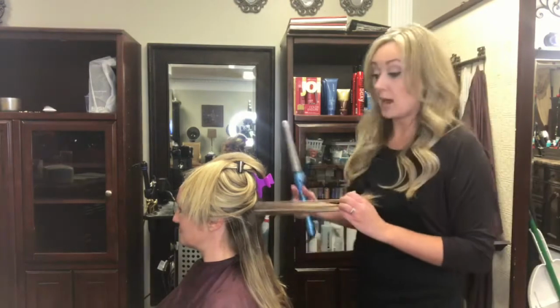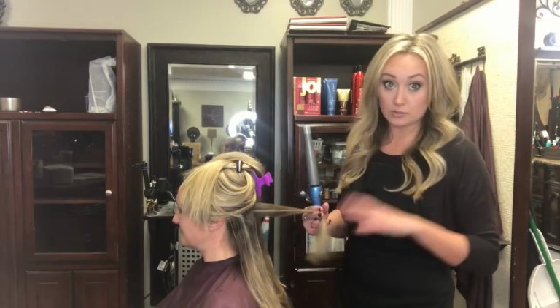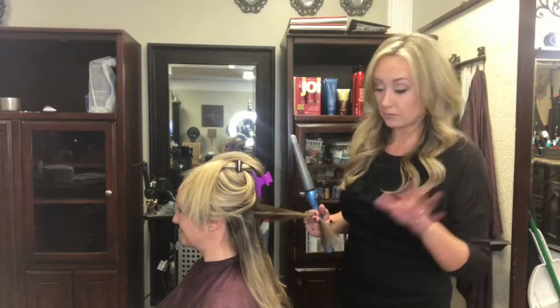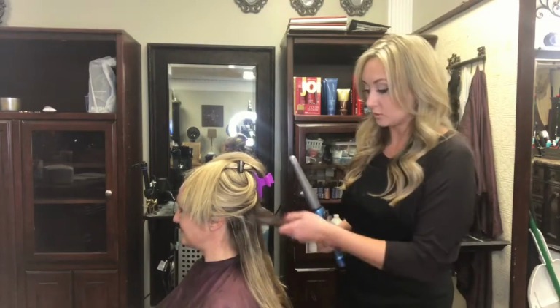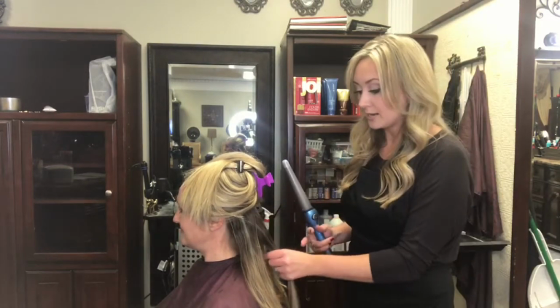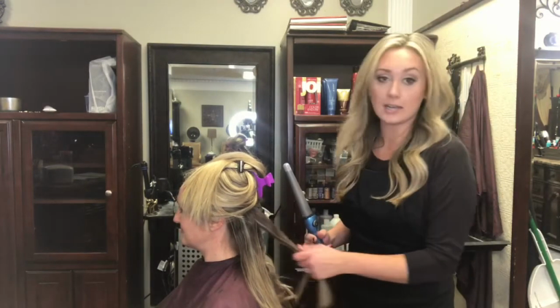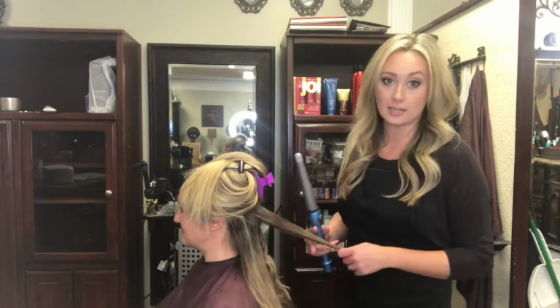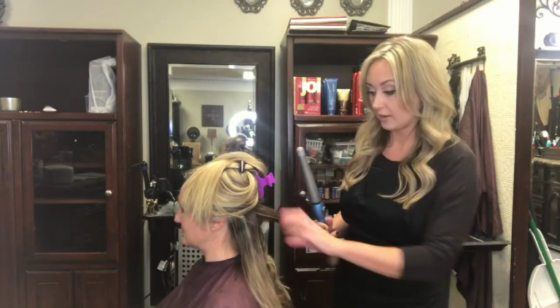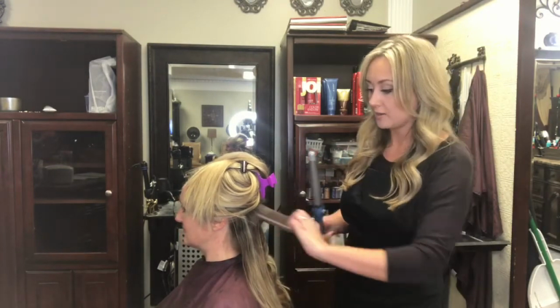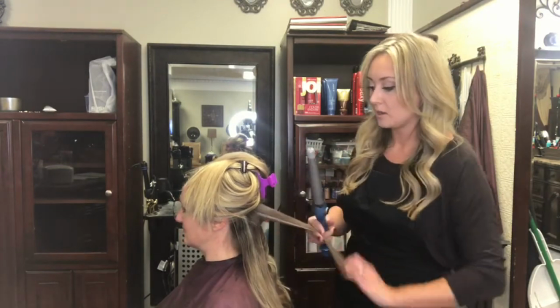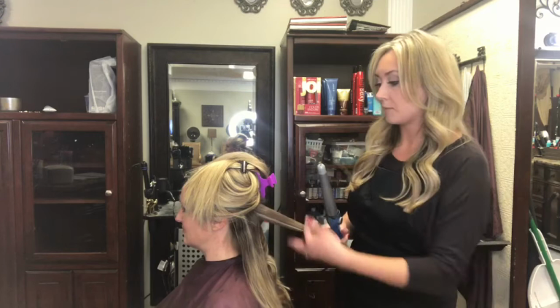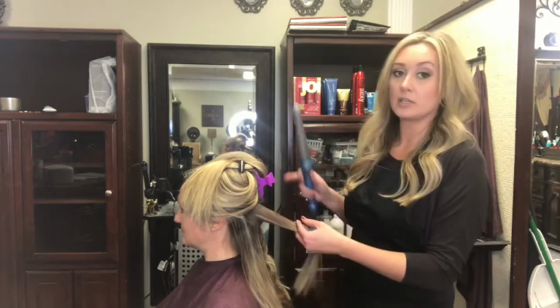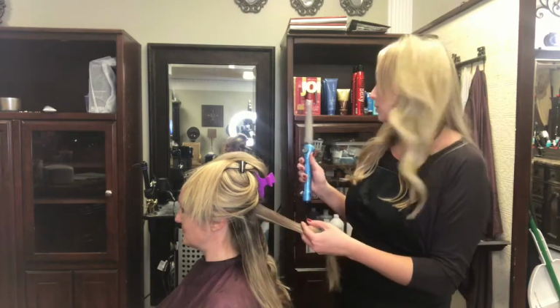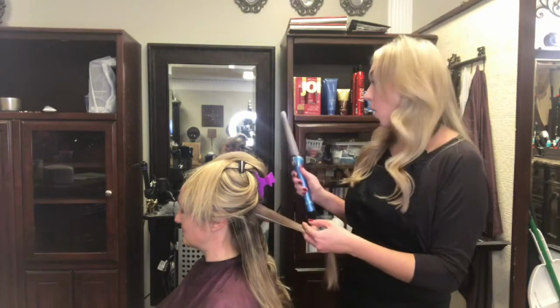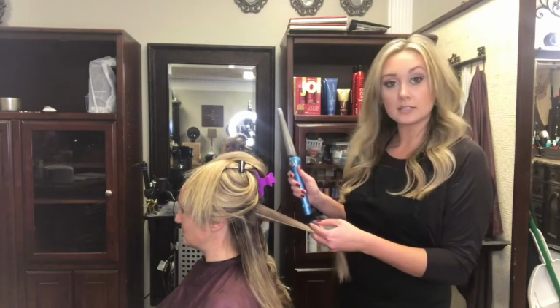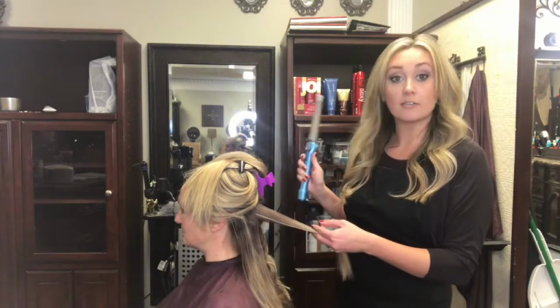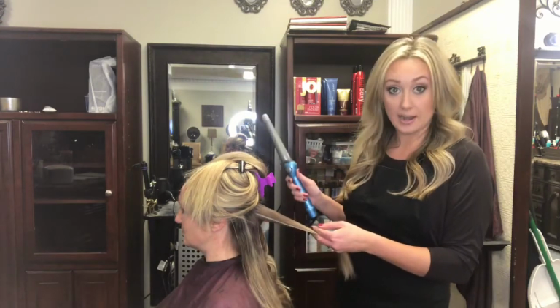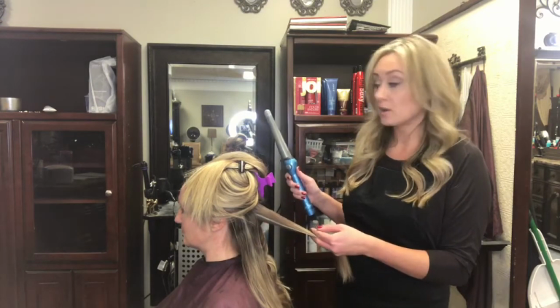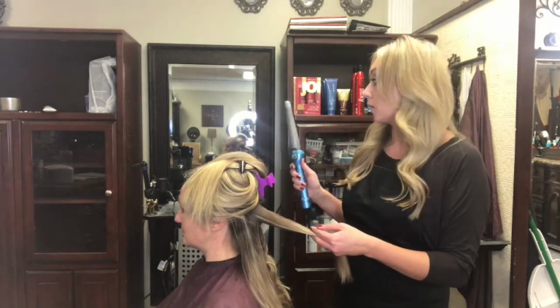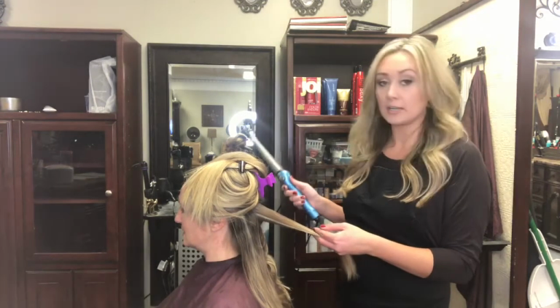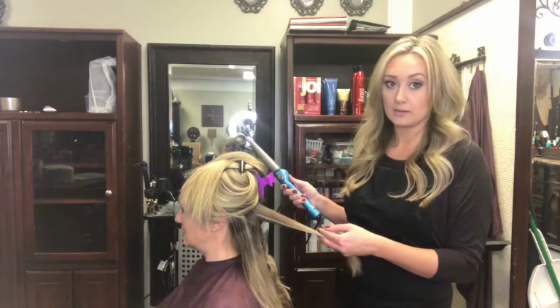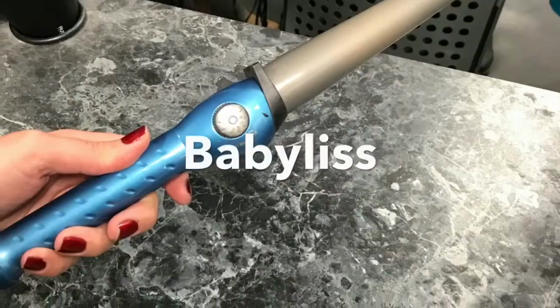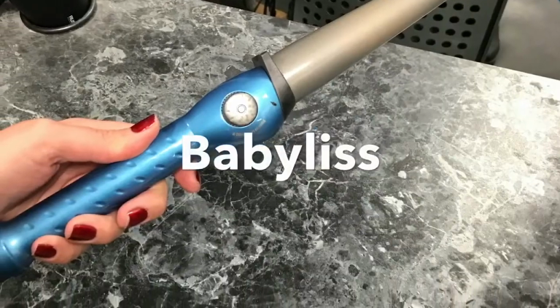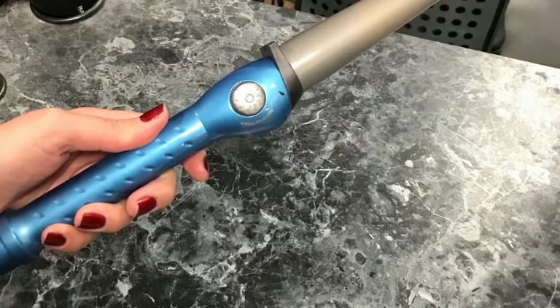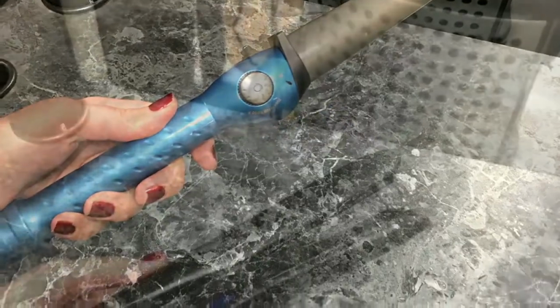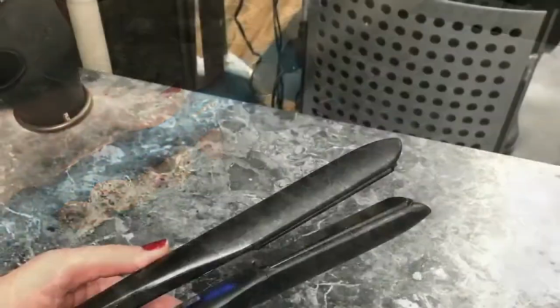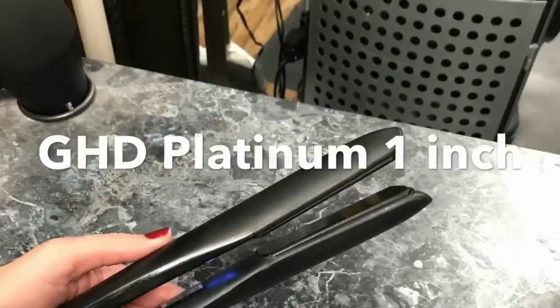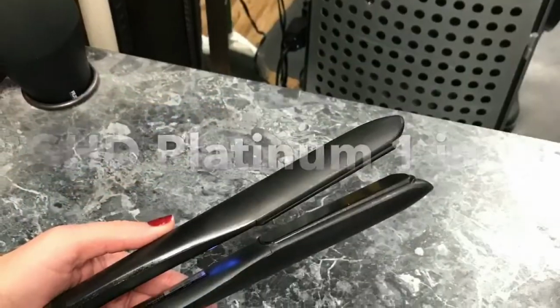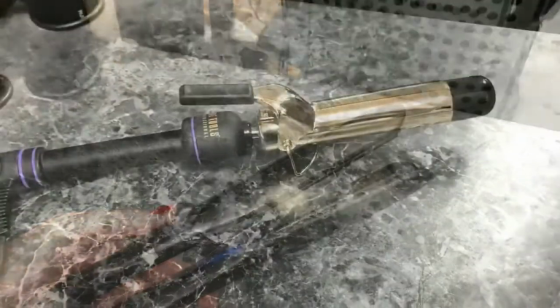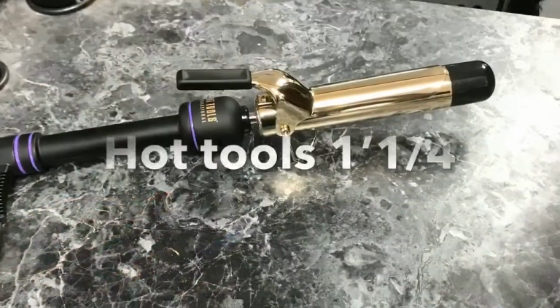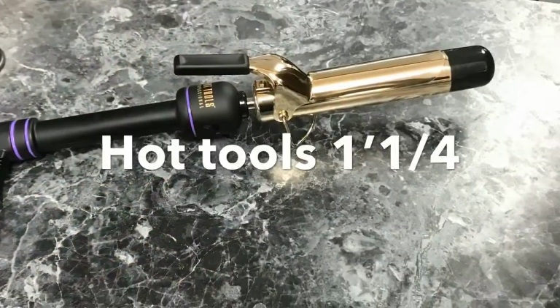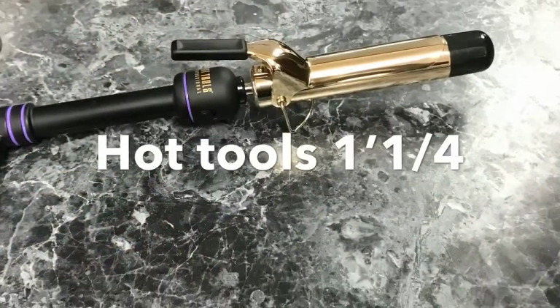I choose from three different tools depending on the client's texture of hair. I will either use a wand, a flat iron, or a curling iron.